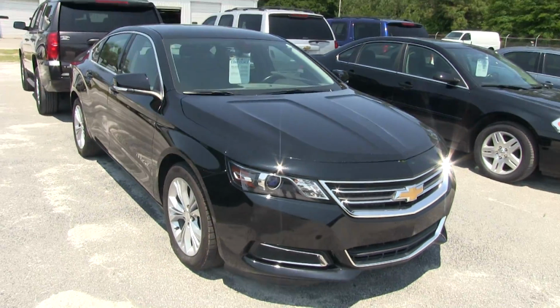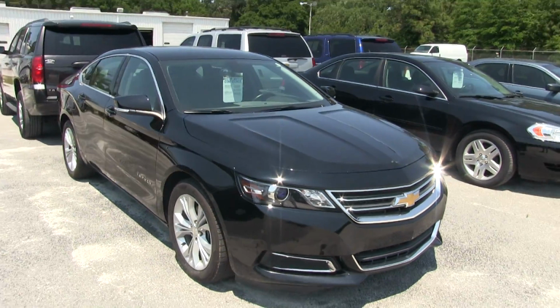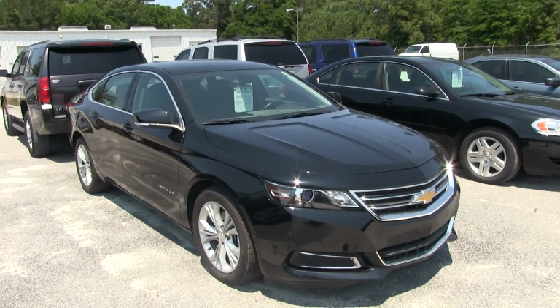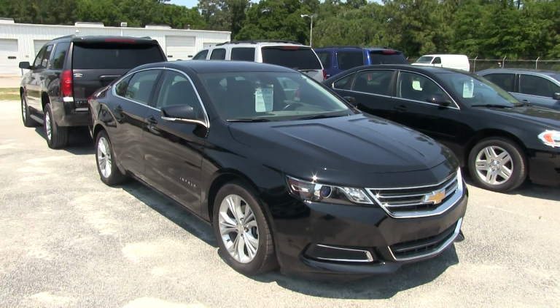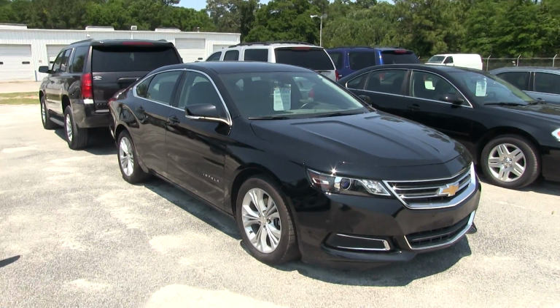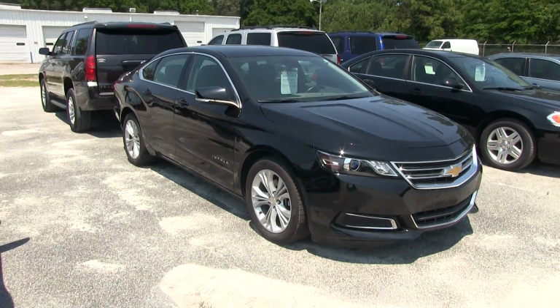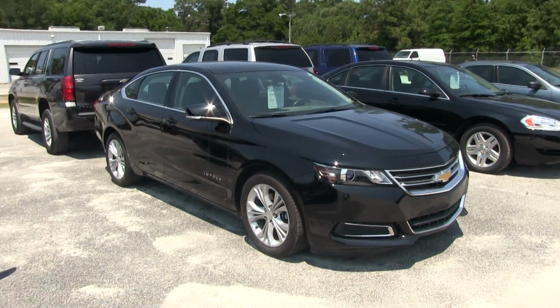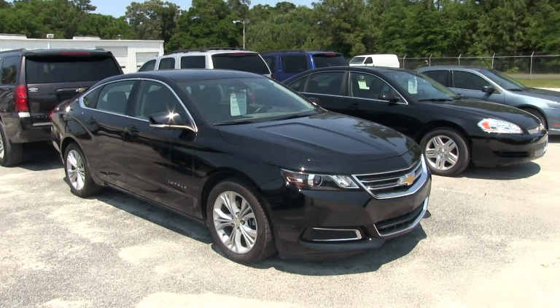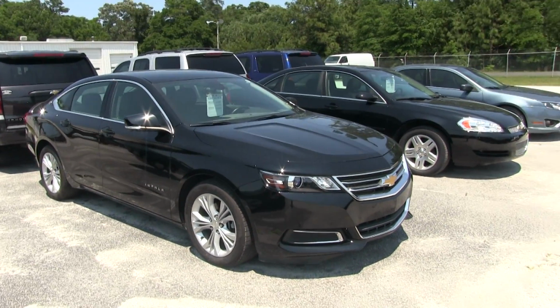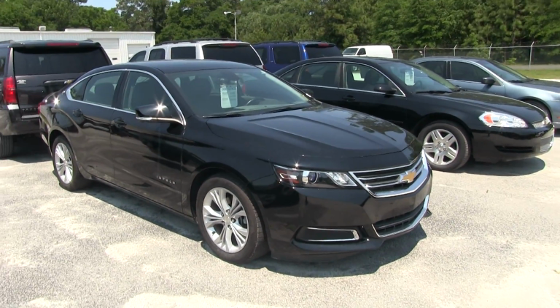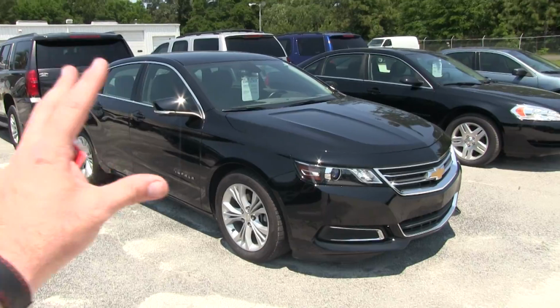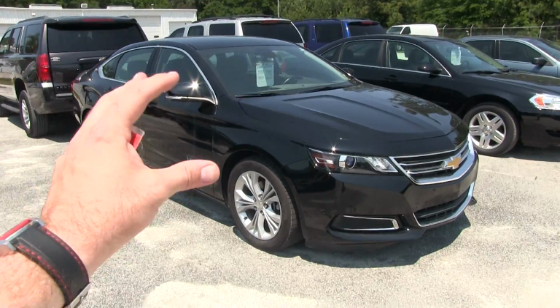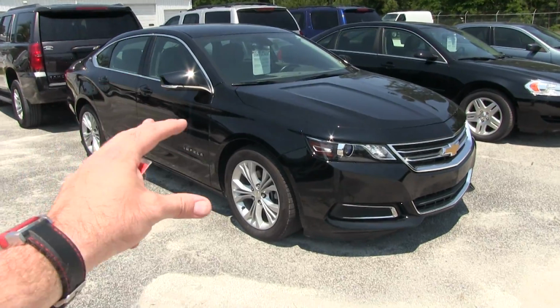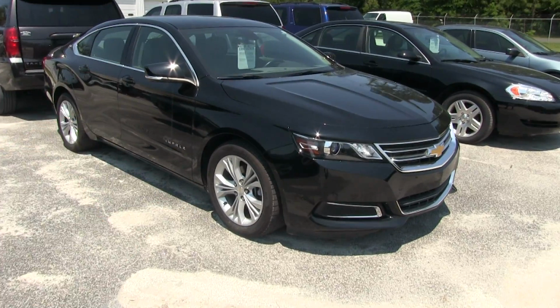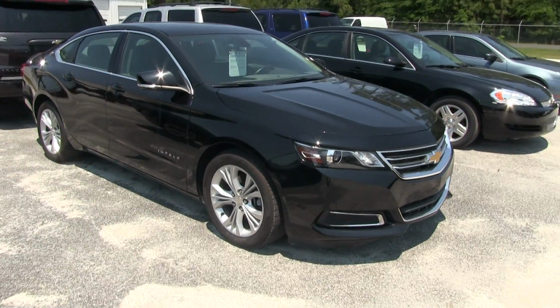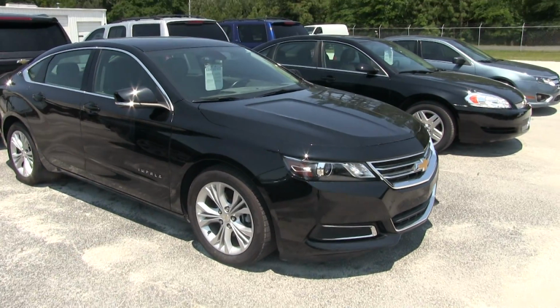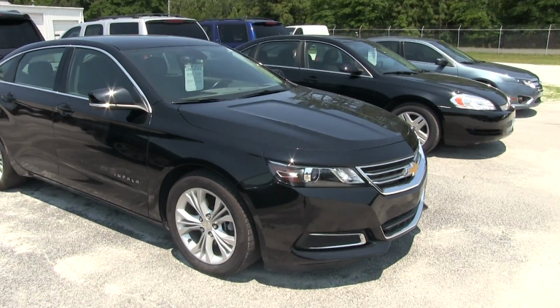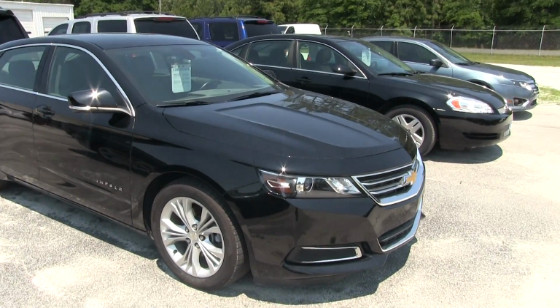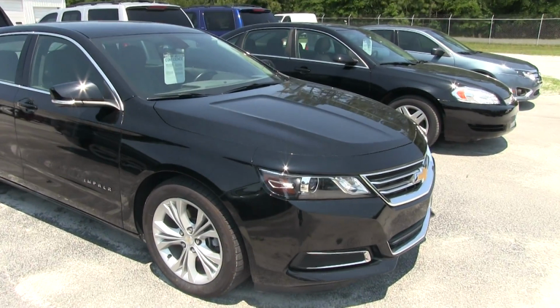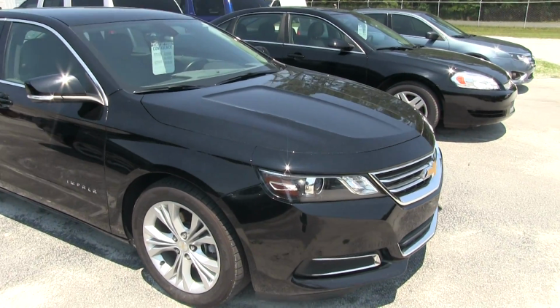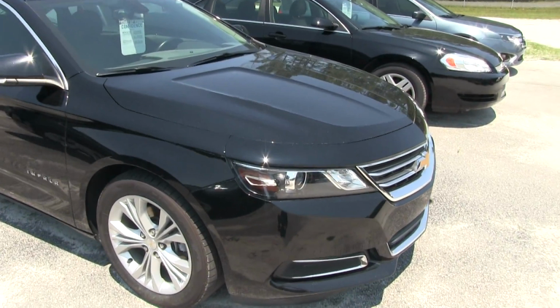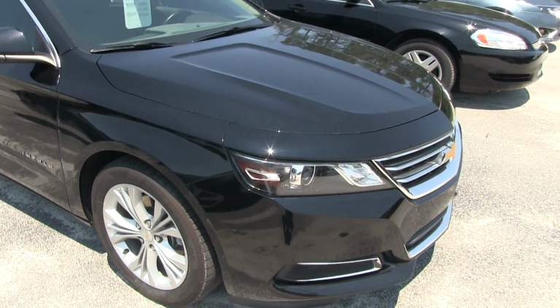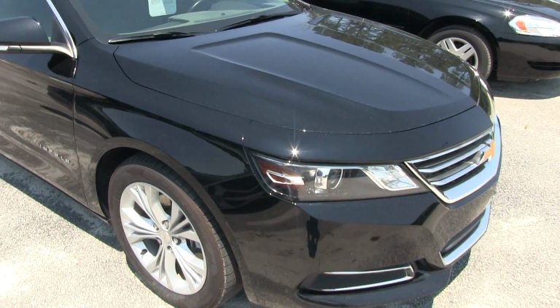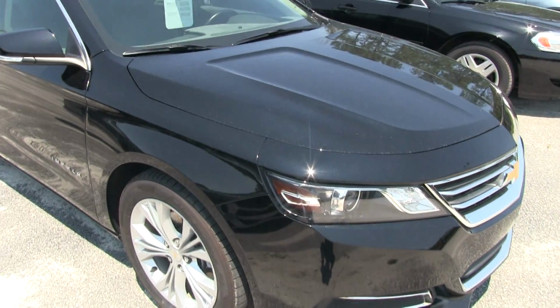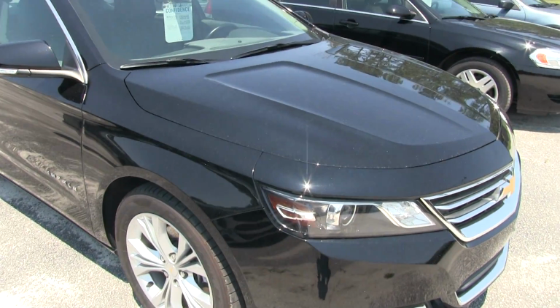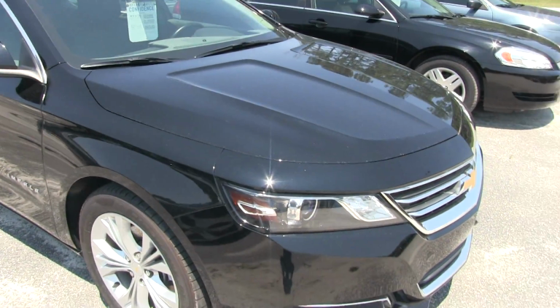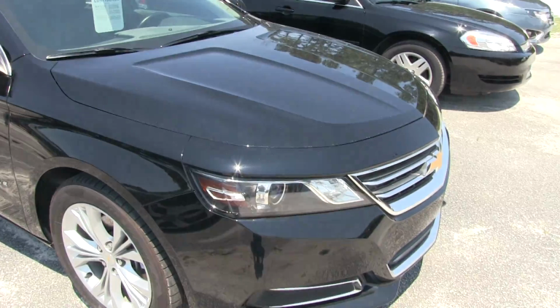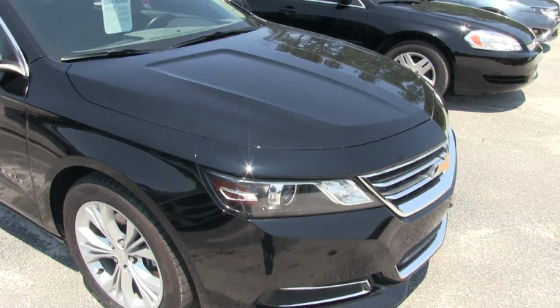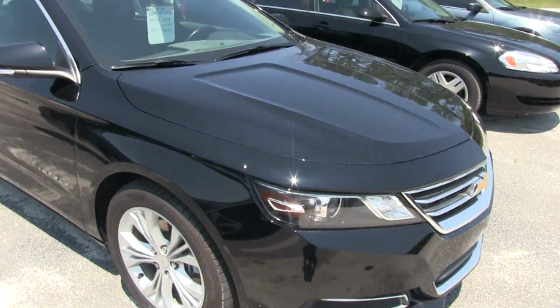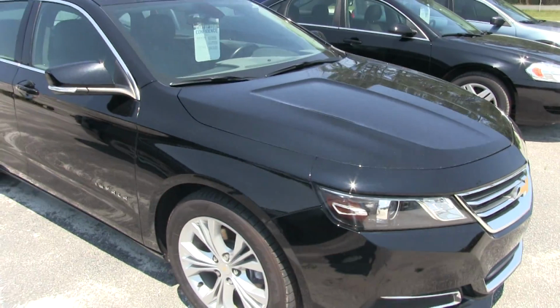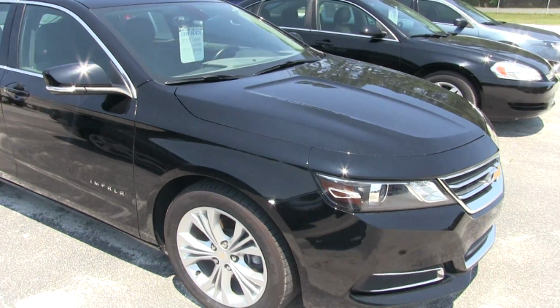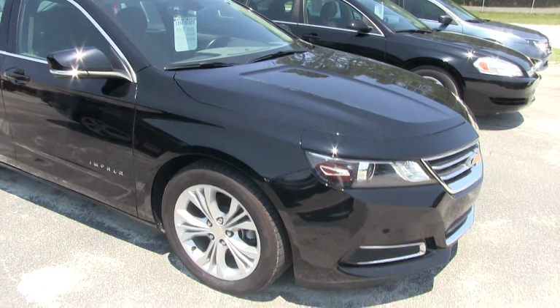This is a condition report video, so we're going to be looking at current condition on this particular car. If I see any major dents or scratches, I'll point them out. So far, front end's looking good. Got a little dust on there from the pollen outside.